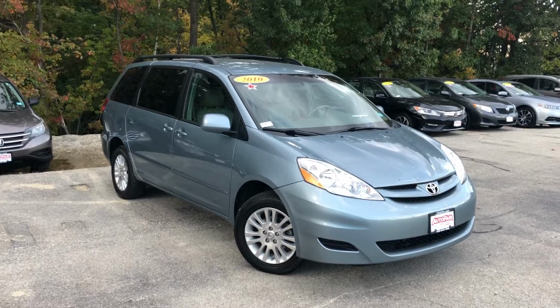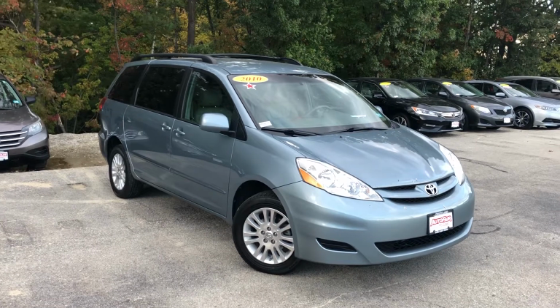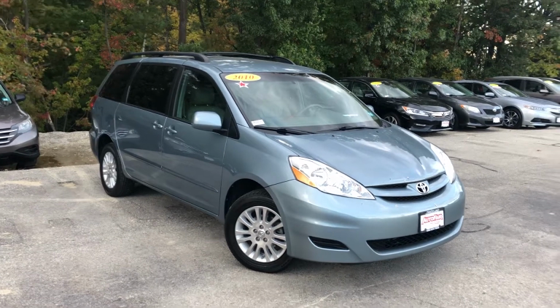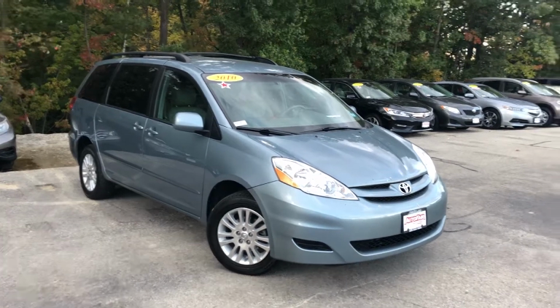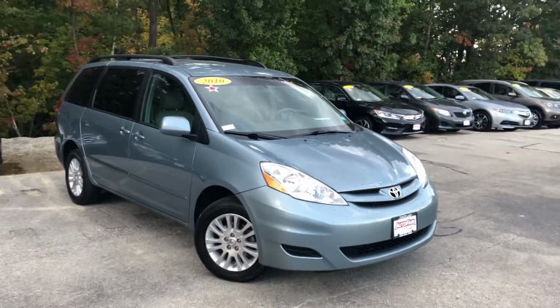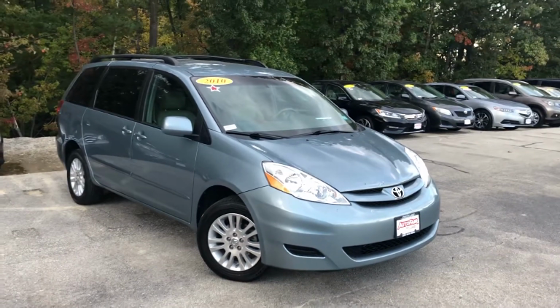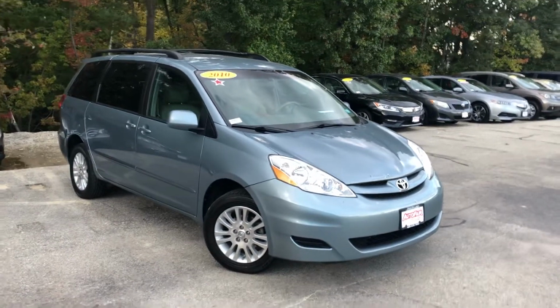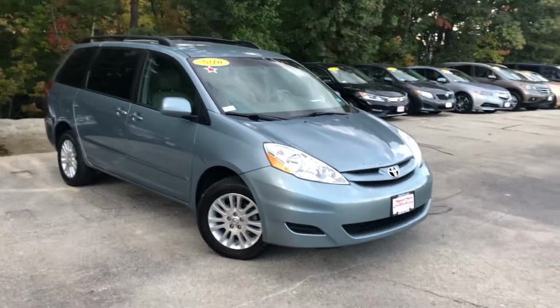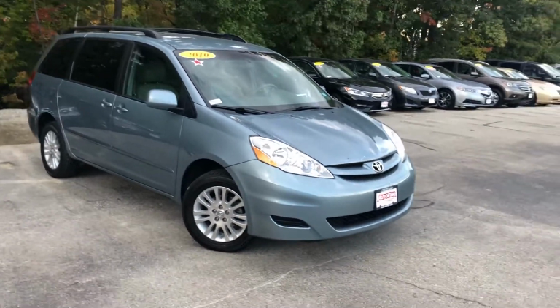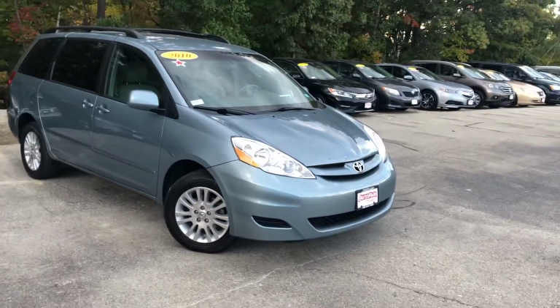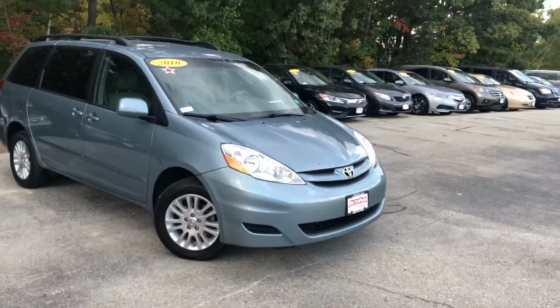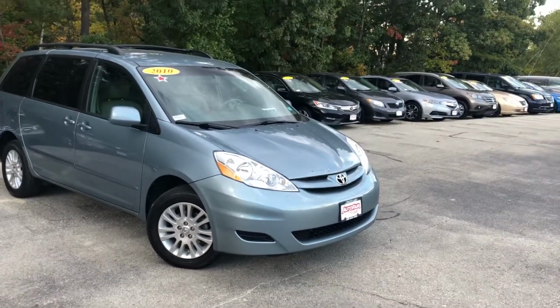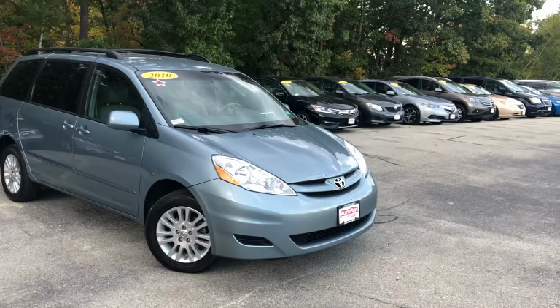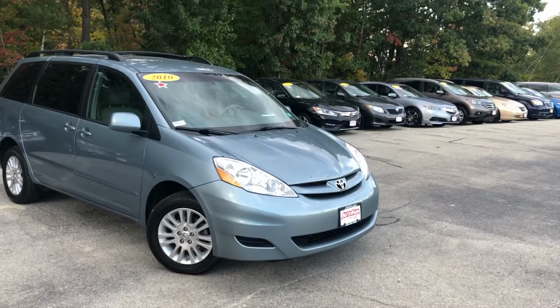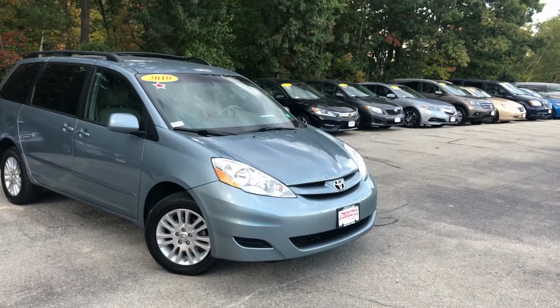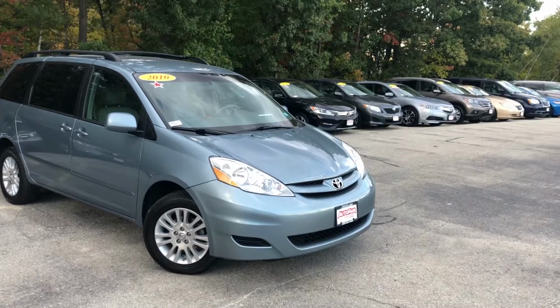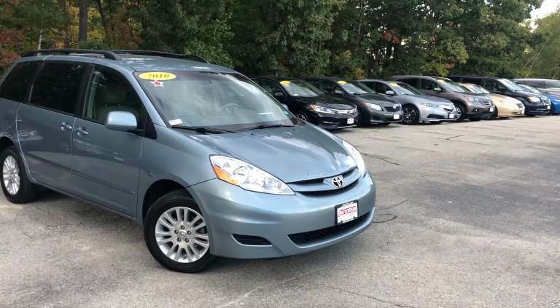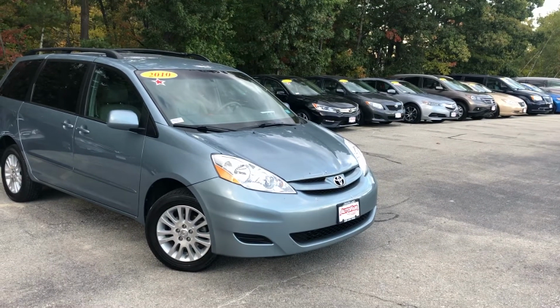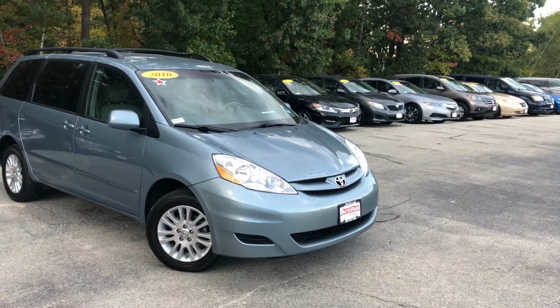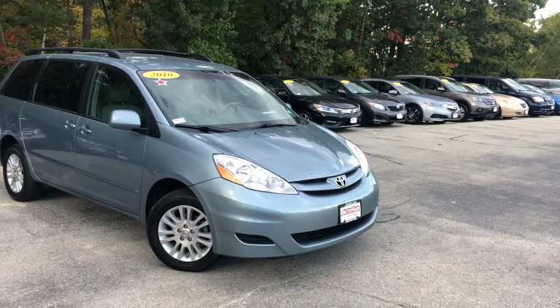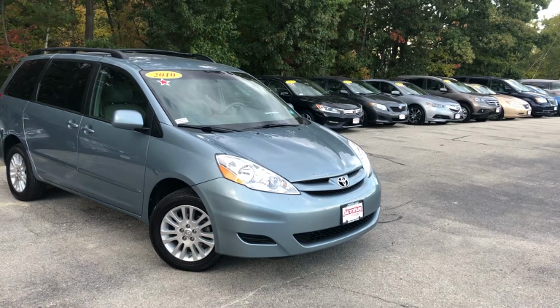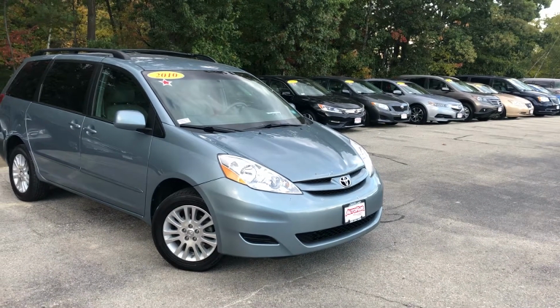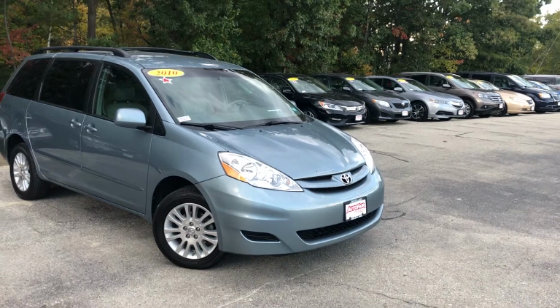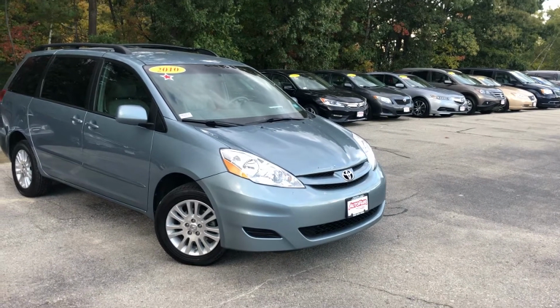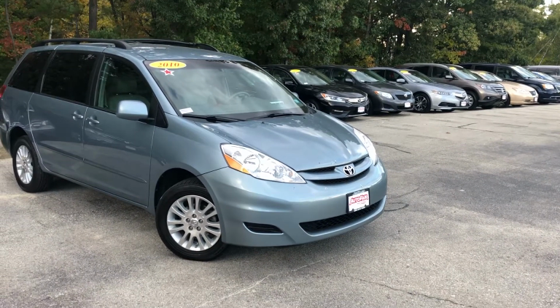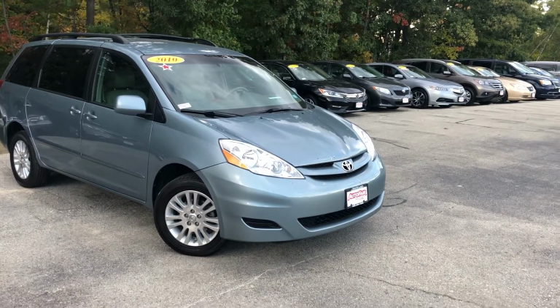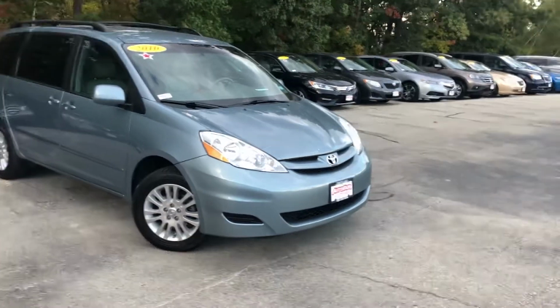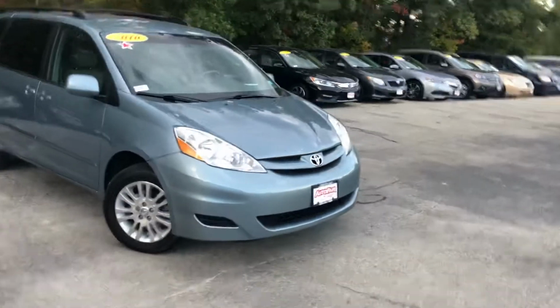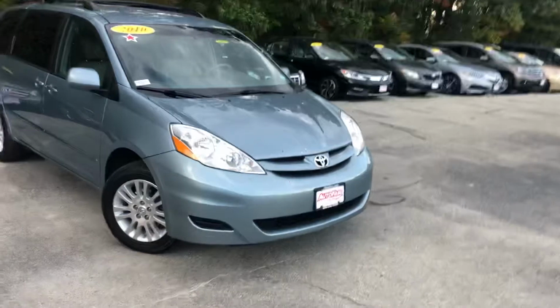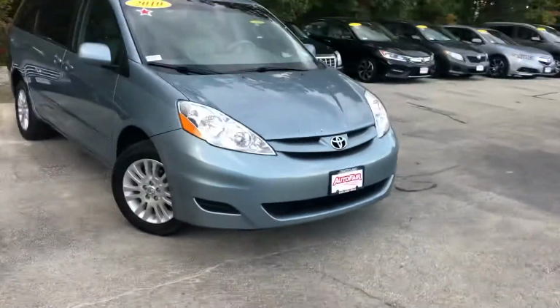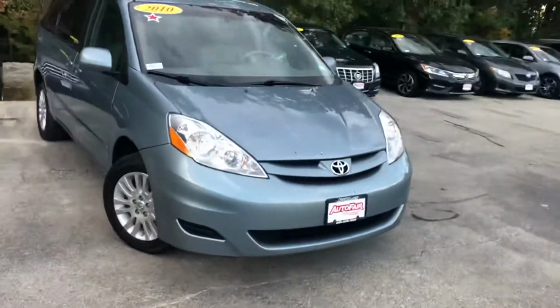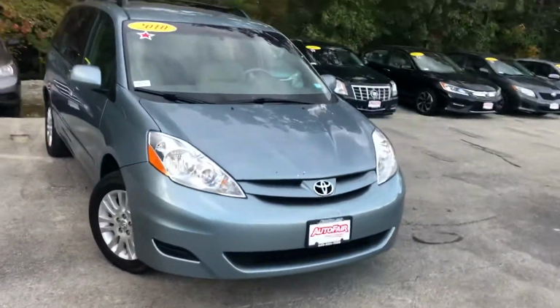Hey Alan, this is Anil with AutoFair Honda. I just want to make a quick video for you here on the 2010 Toyota Sienna that you showed some interest in. Let's get started.